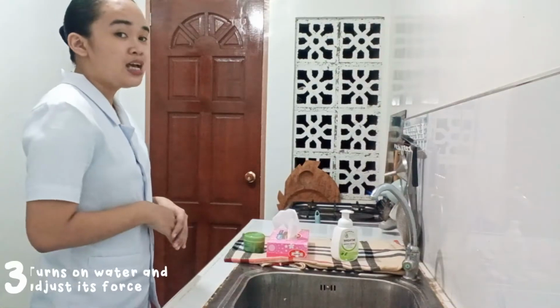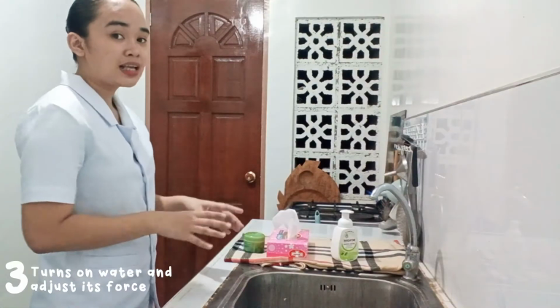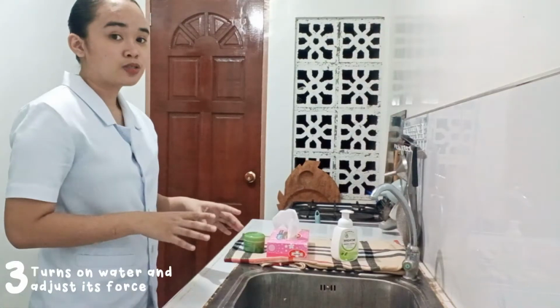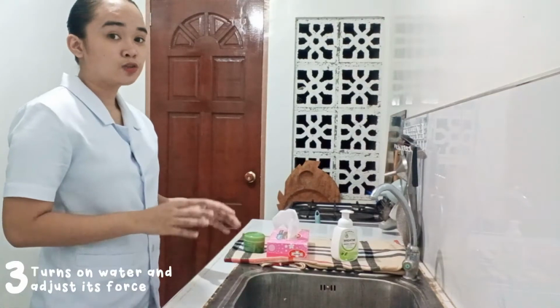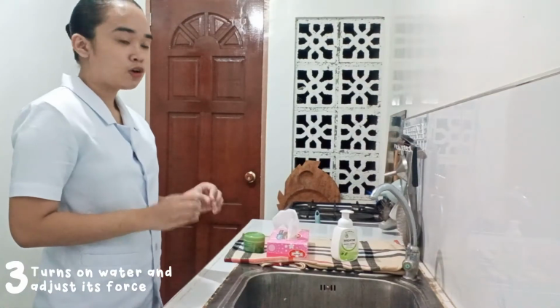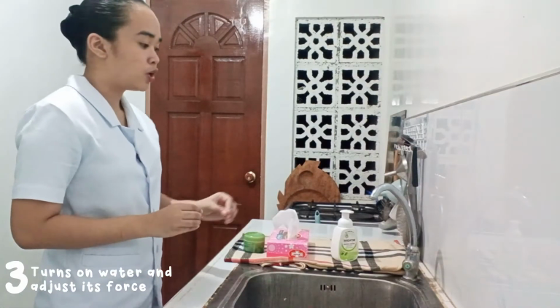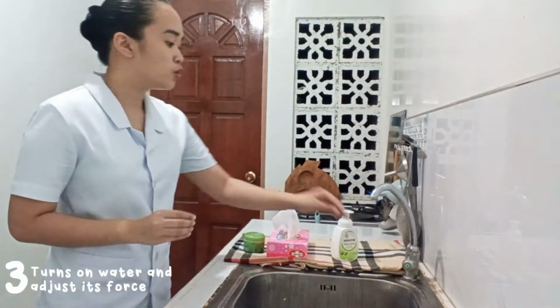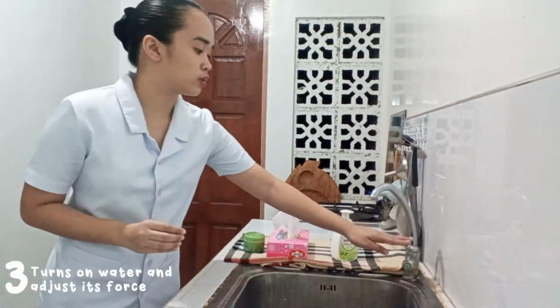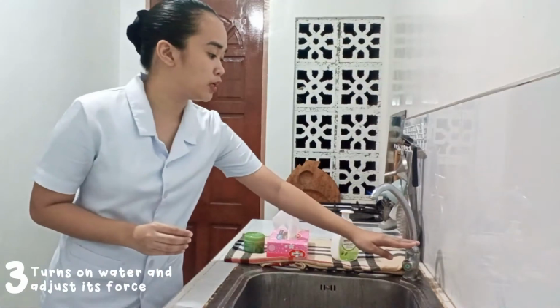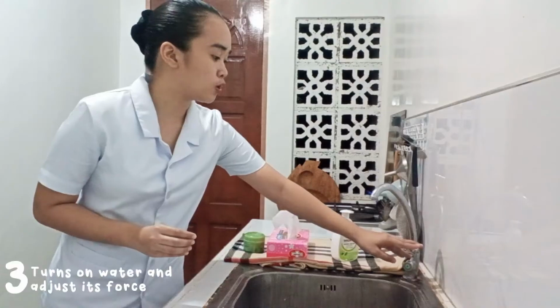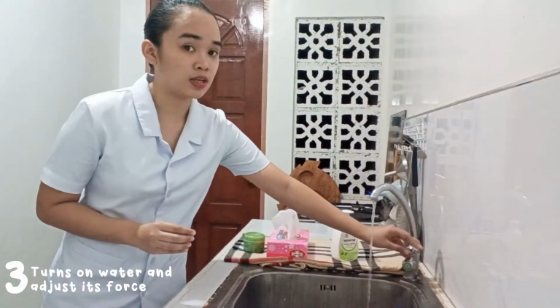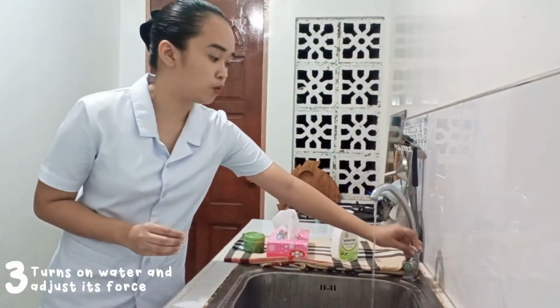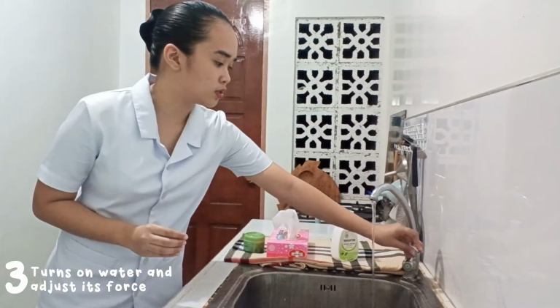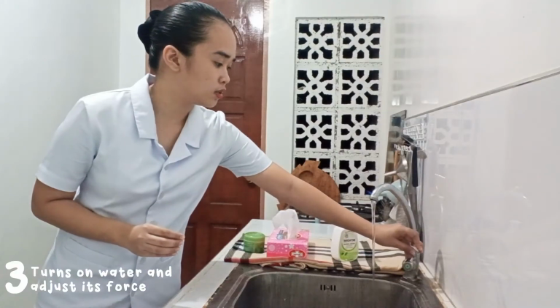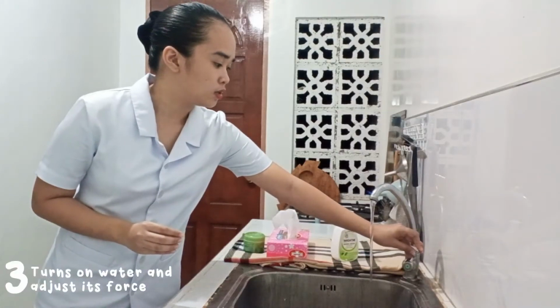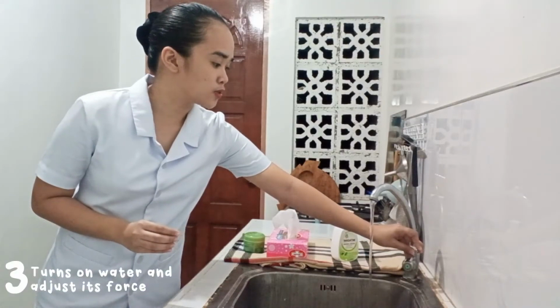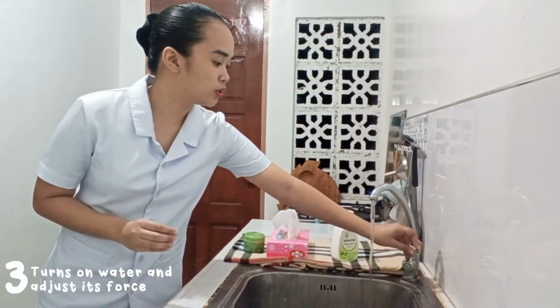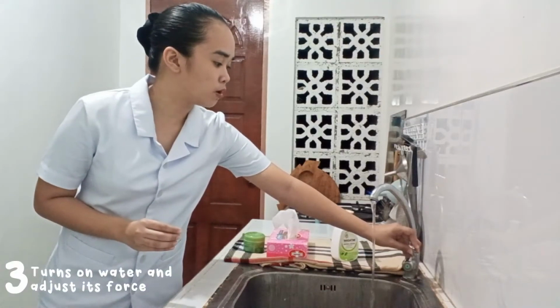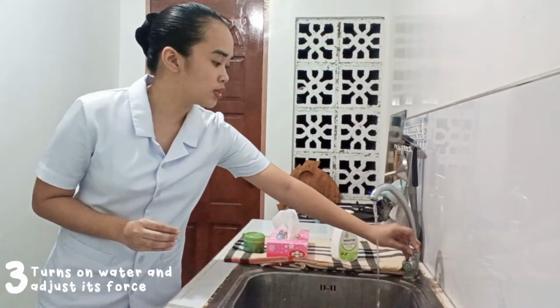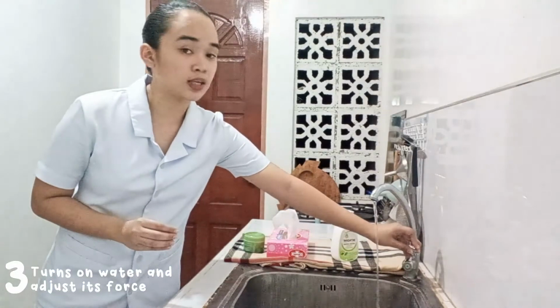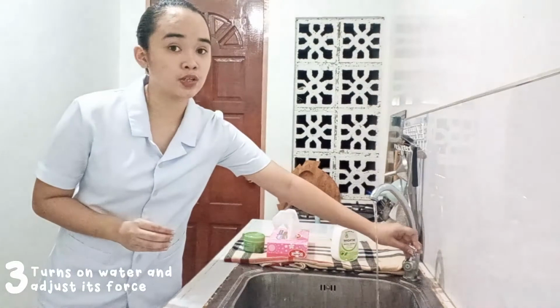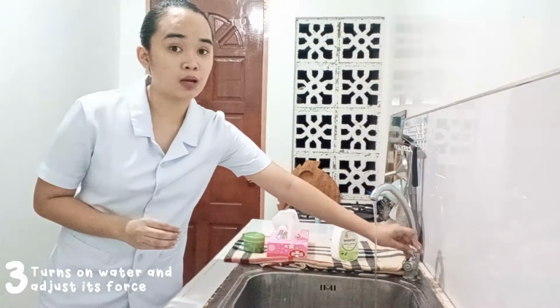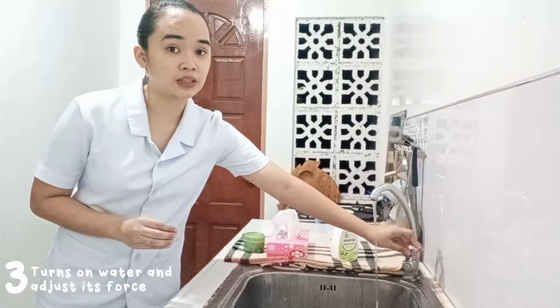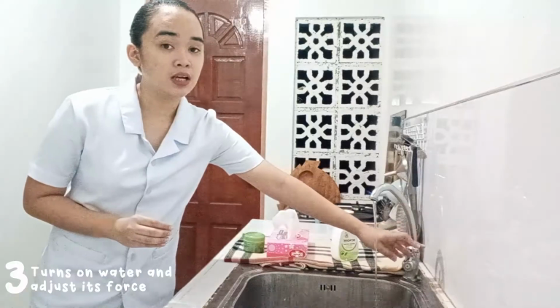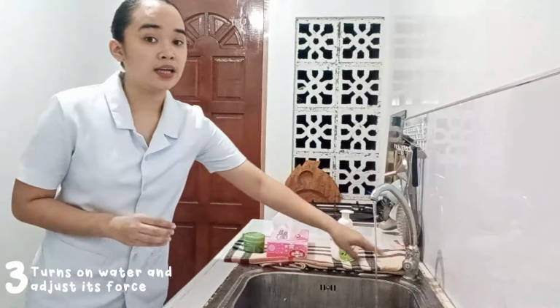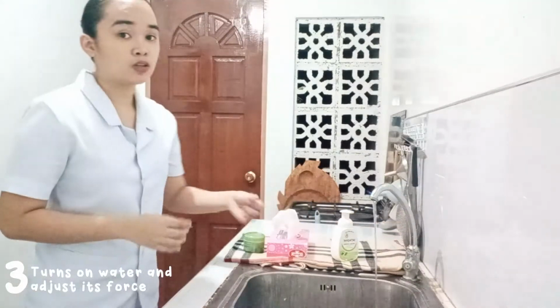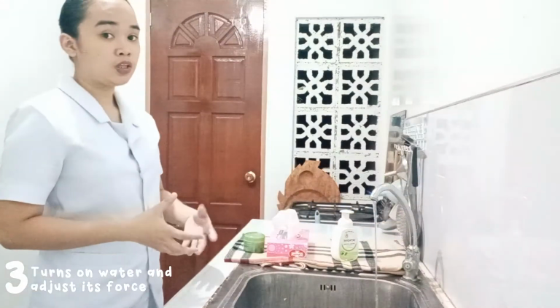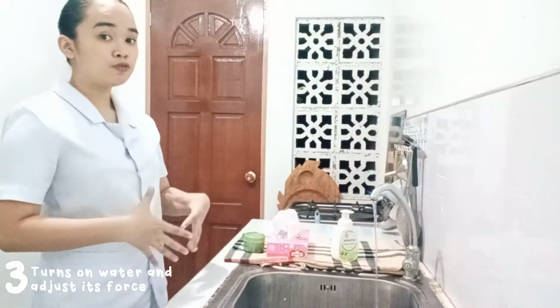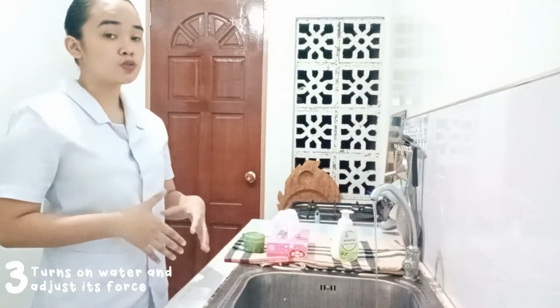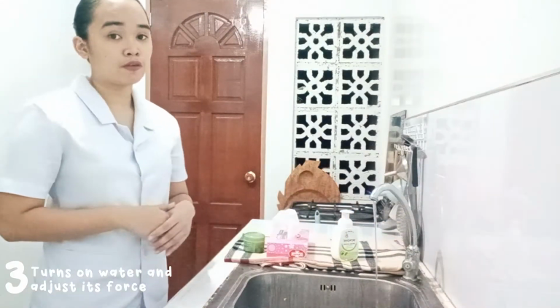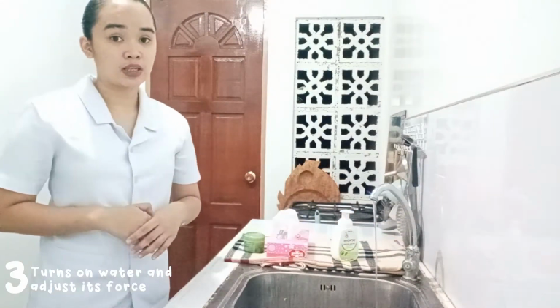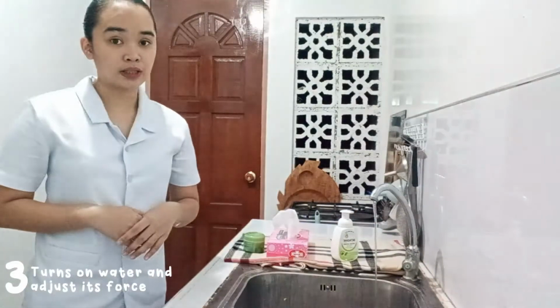The next step is to turn on your water and make sure to adjust its force, because water splashing from the sink is considered contaminated and it can contaminate your uniform, so be careful in this part.